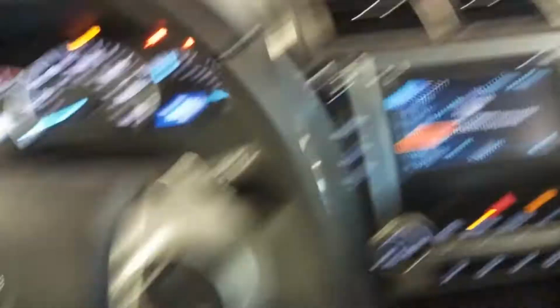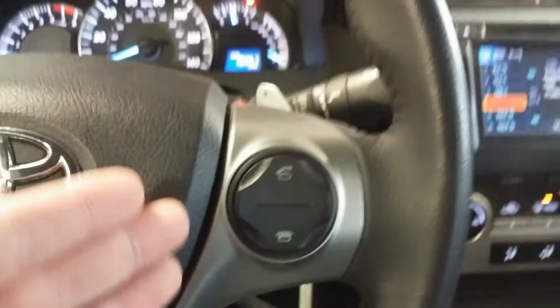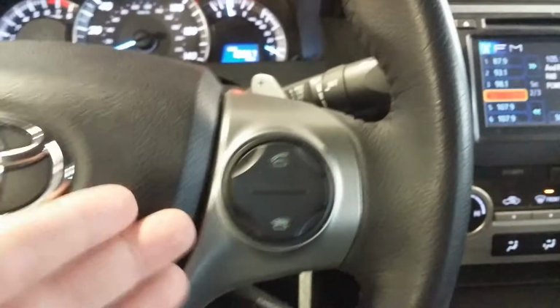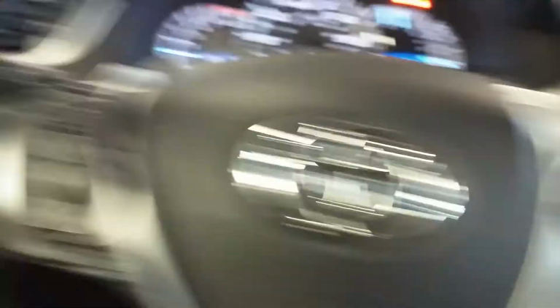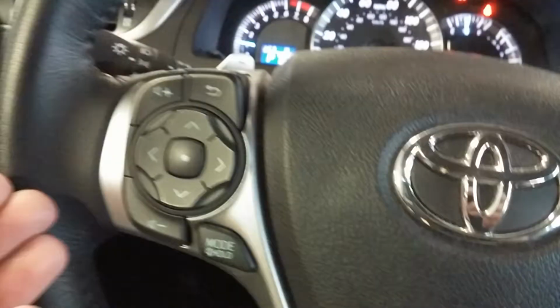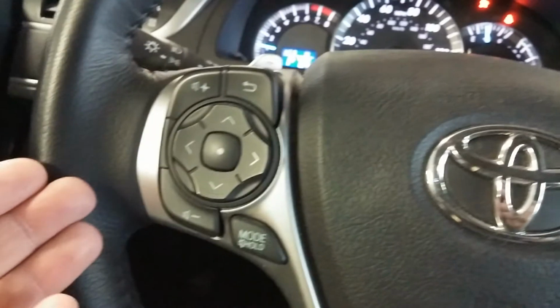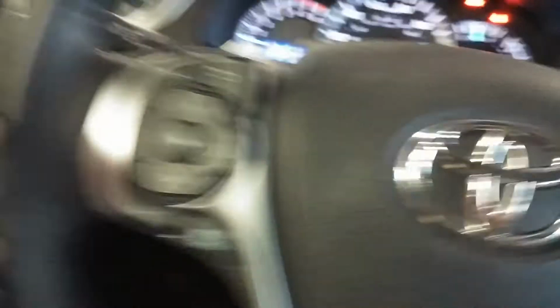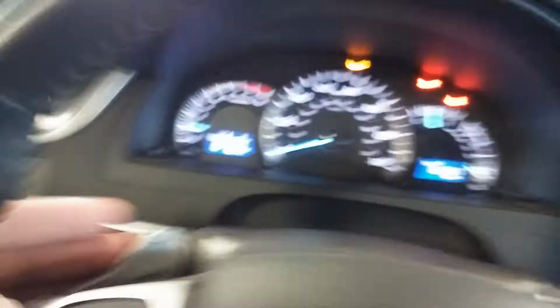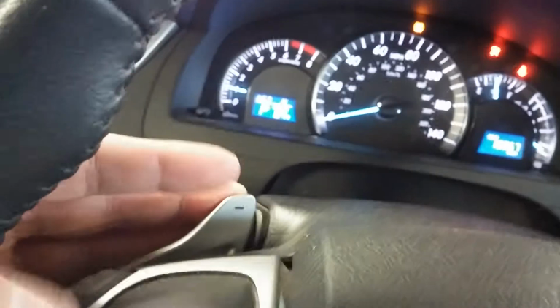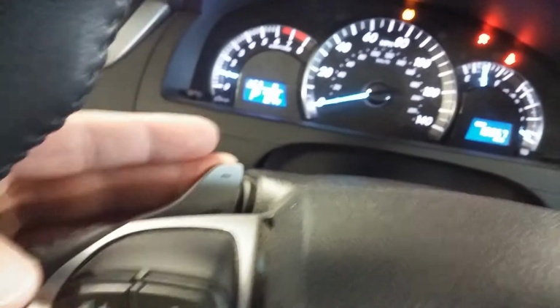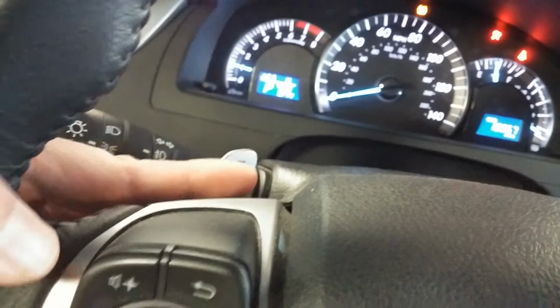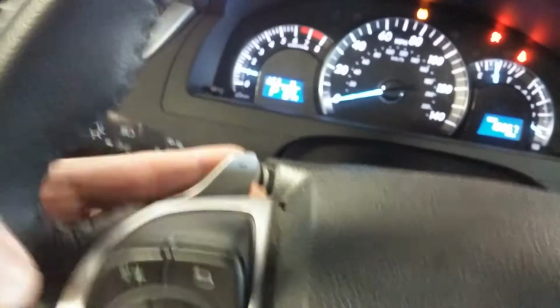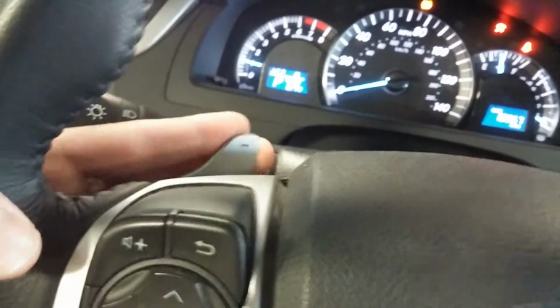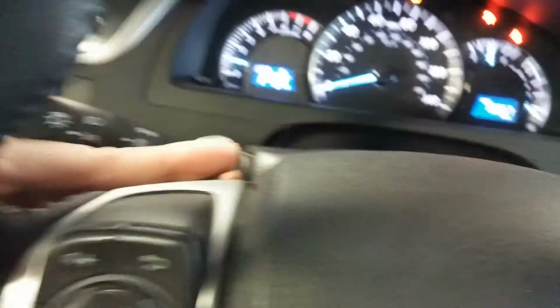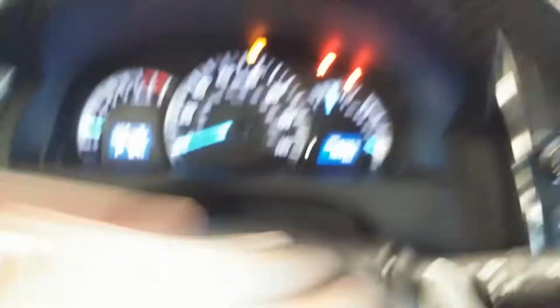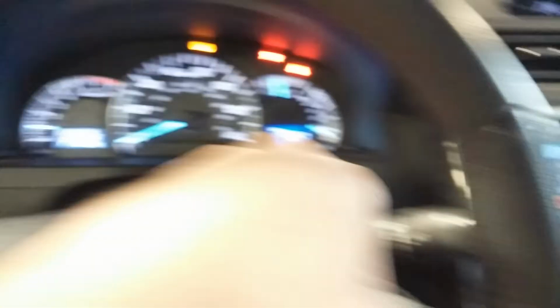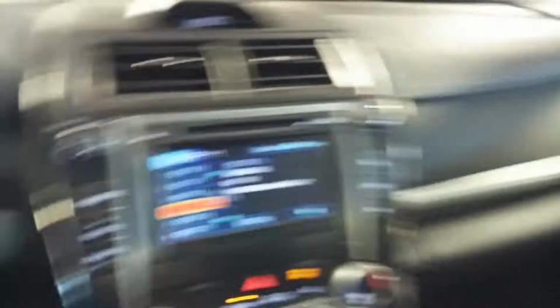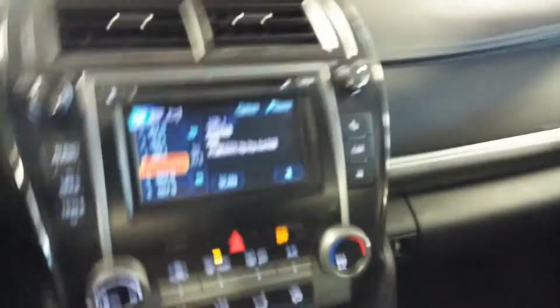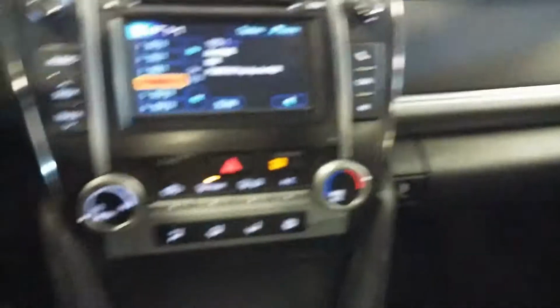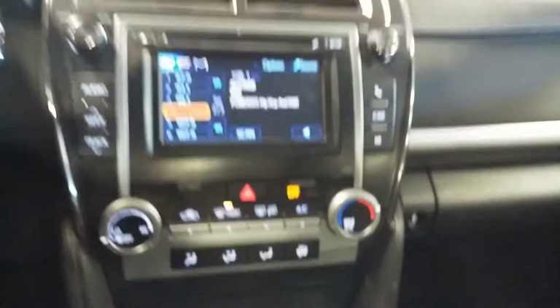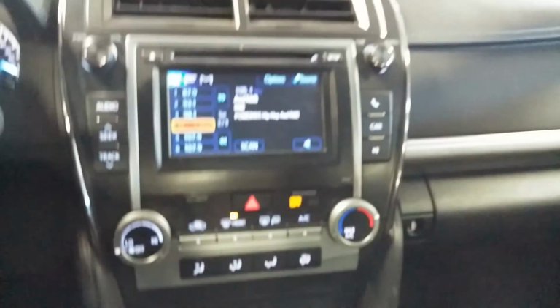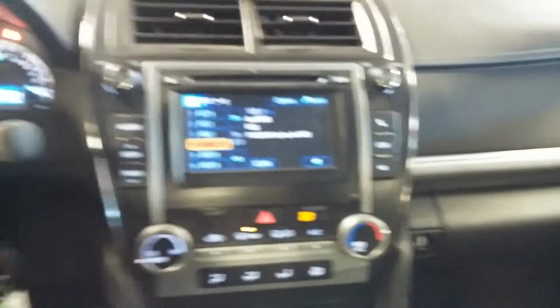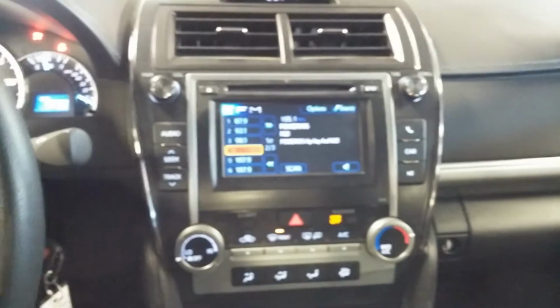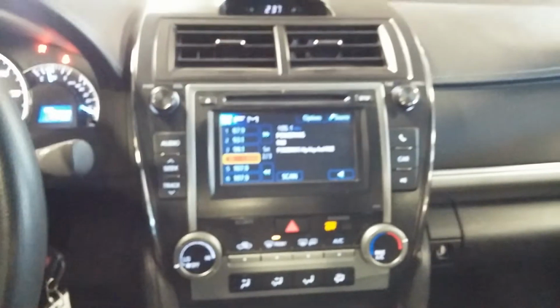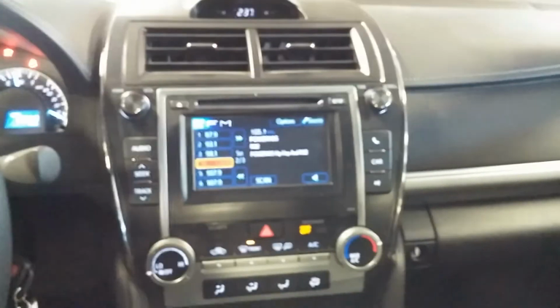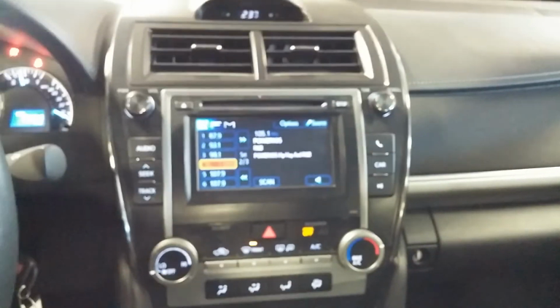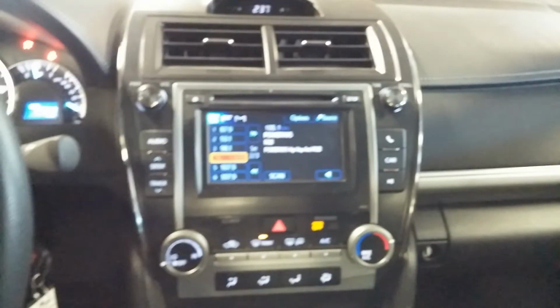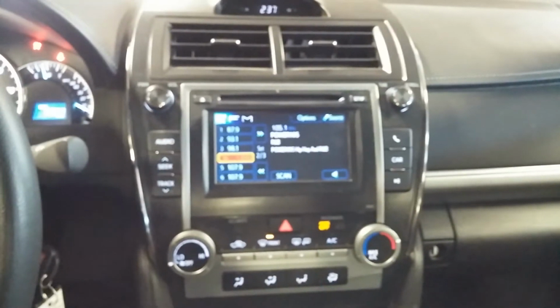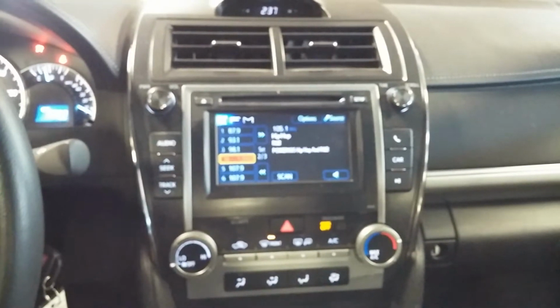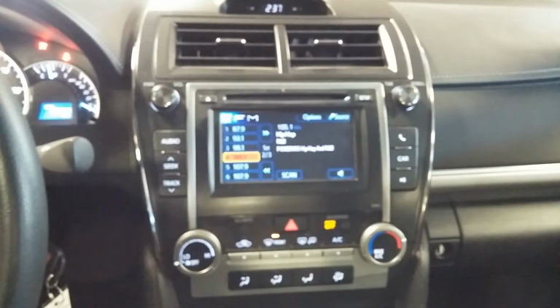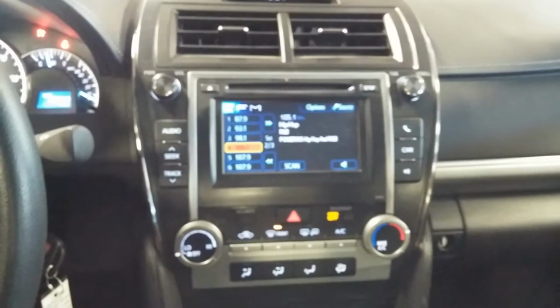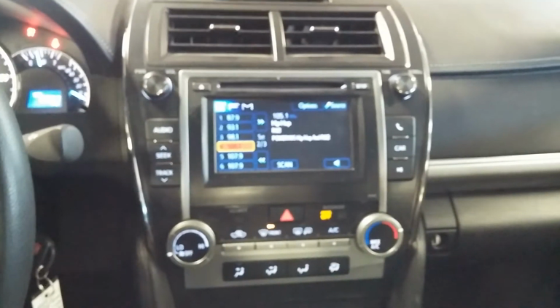You've got your stereo wheel controls on both sides, as well as paddle shifts. And of course here's your premium sound system — it is a touch screen radio.